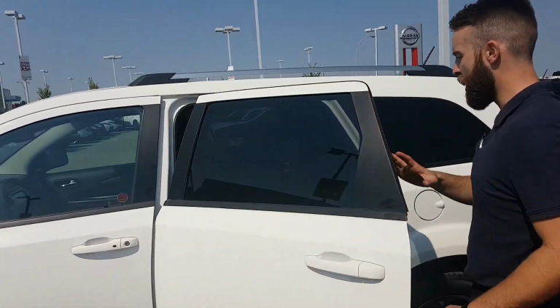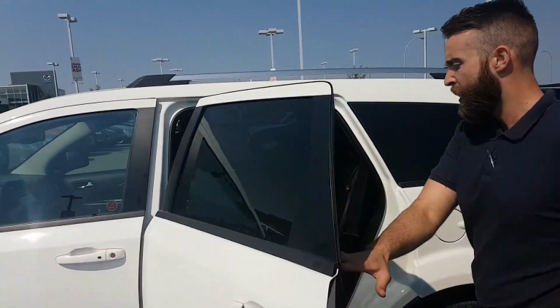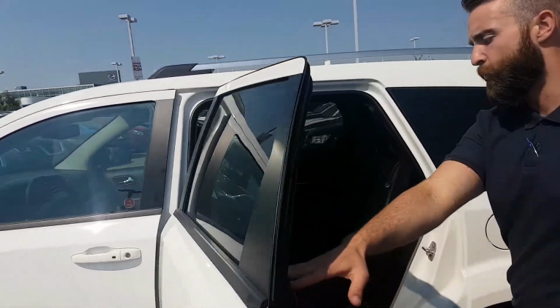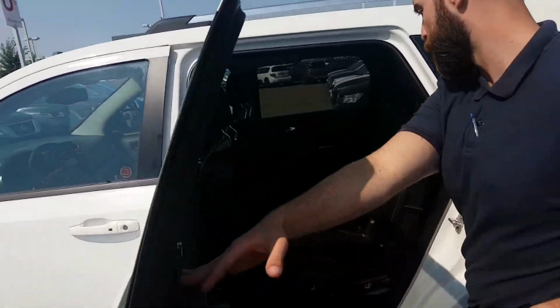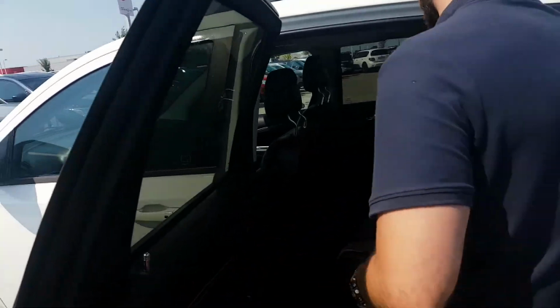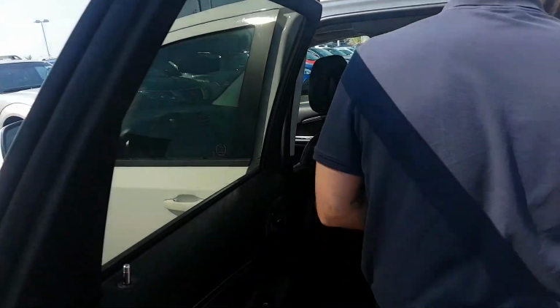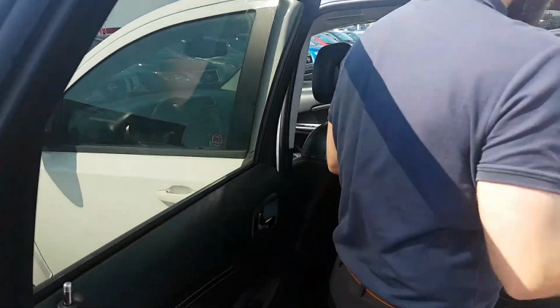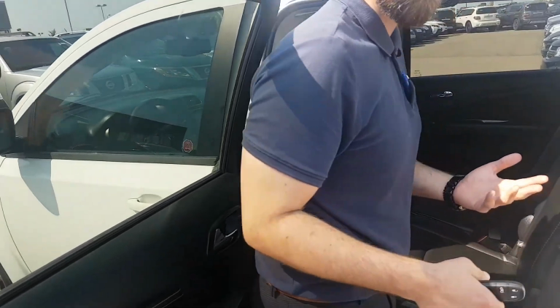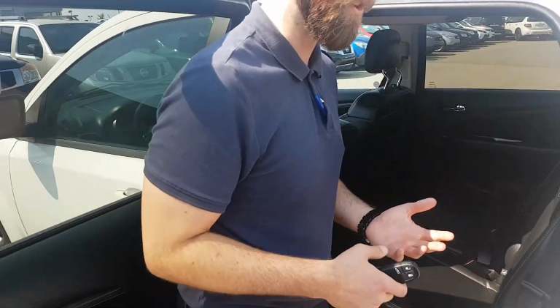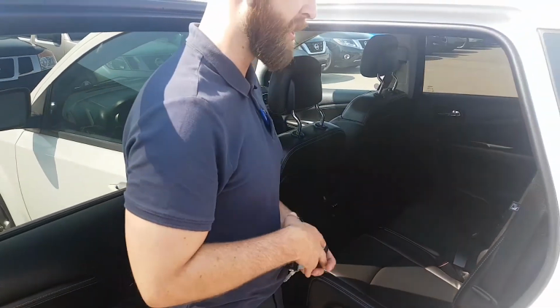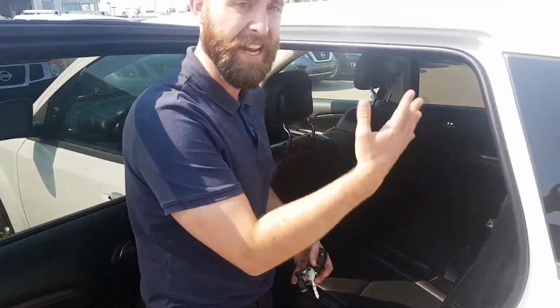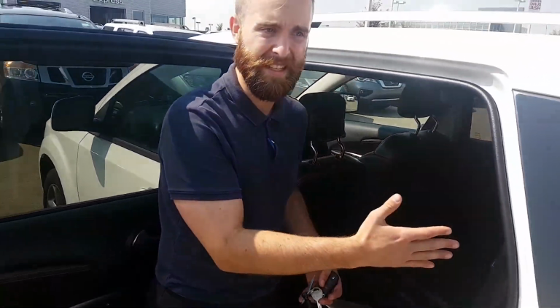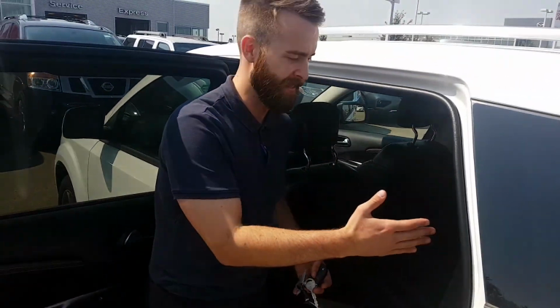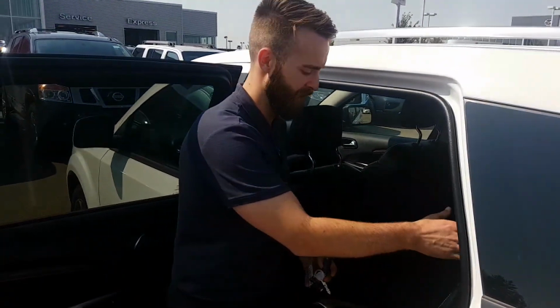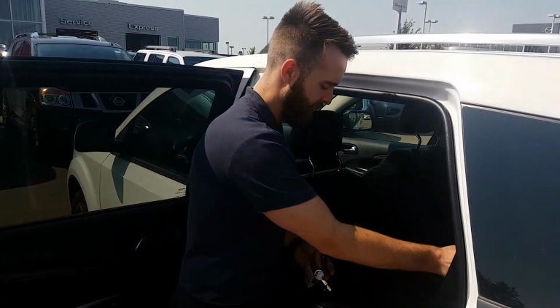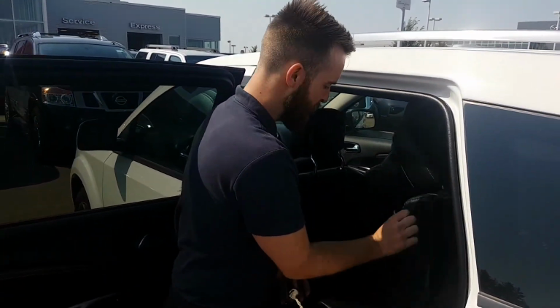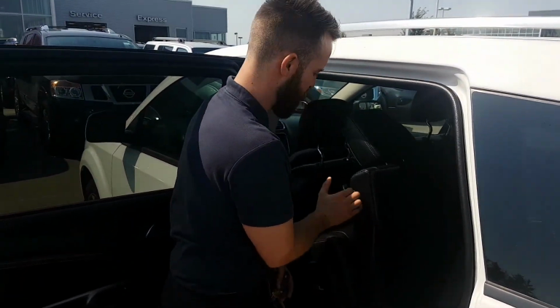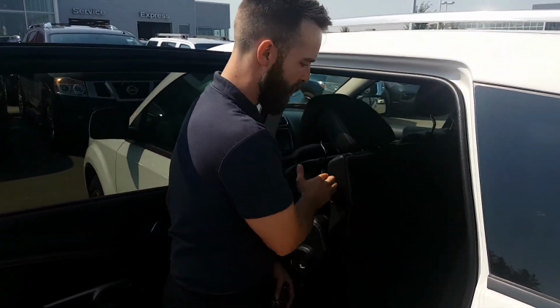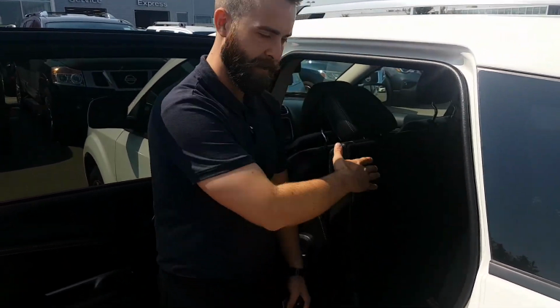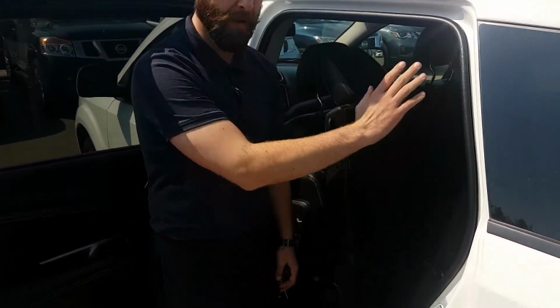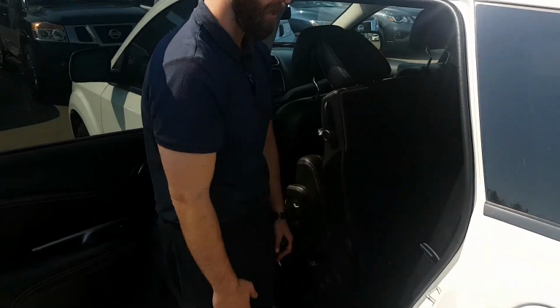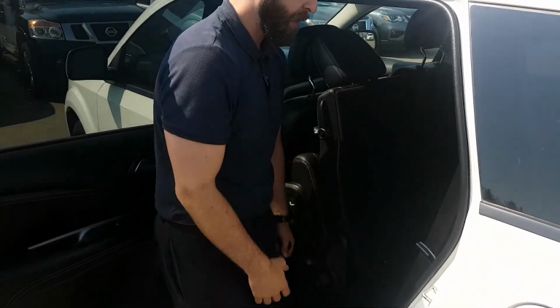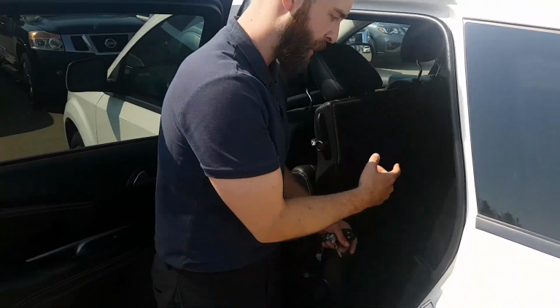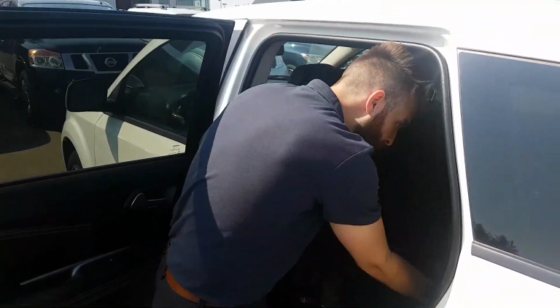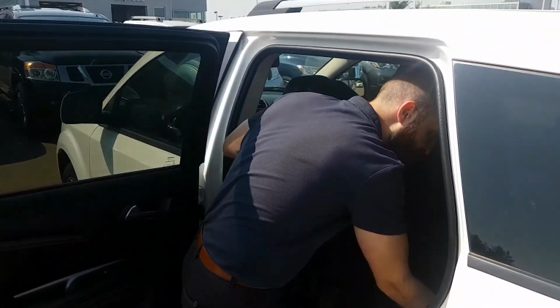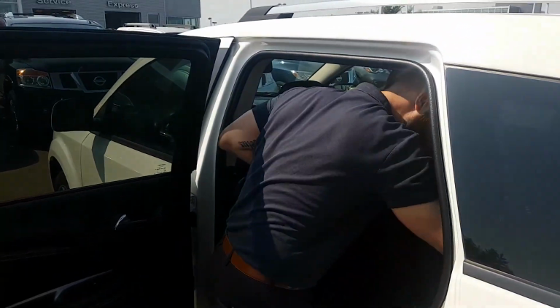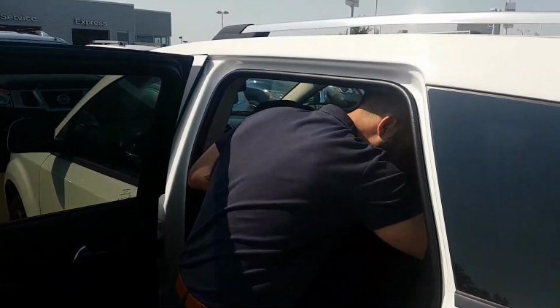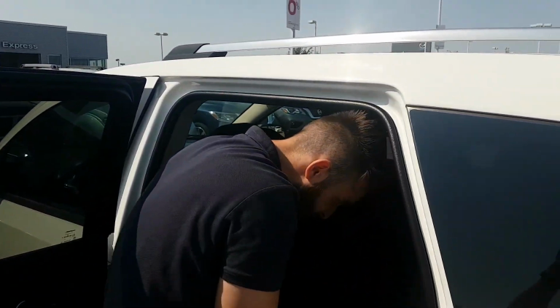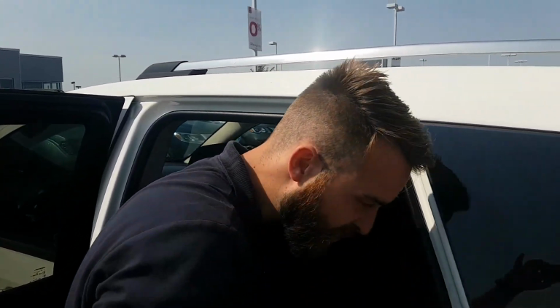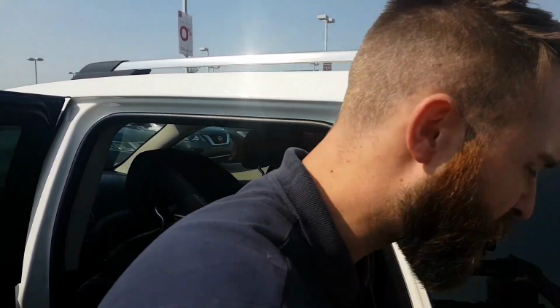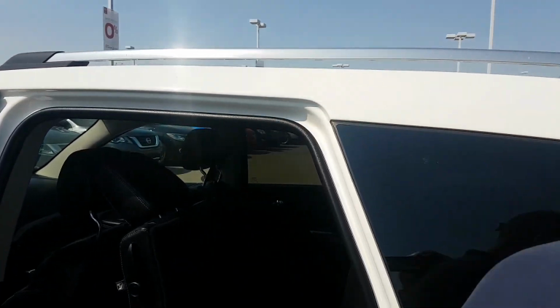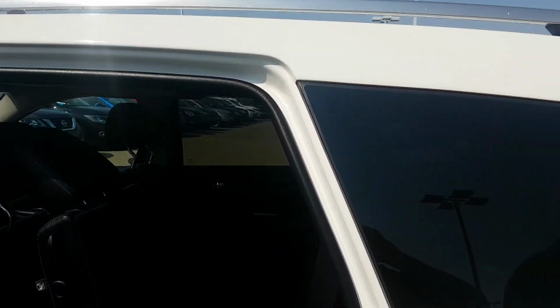I just want to show you how easy it is with the Journey to get into the 6th and 7th seat — you just do that, one hand, boom, in they go. I'll get my cameraman to show you the space in the back real quick.